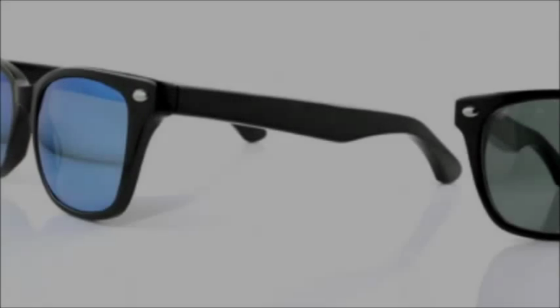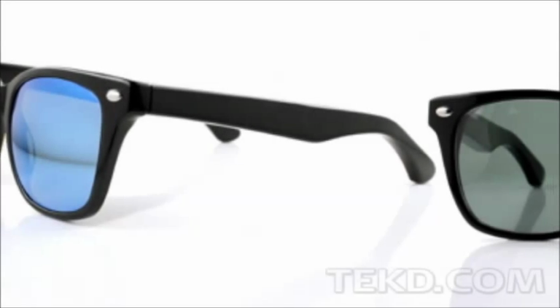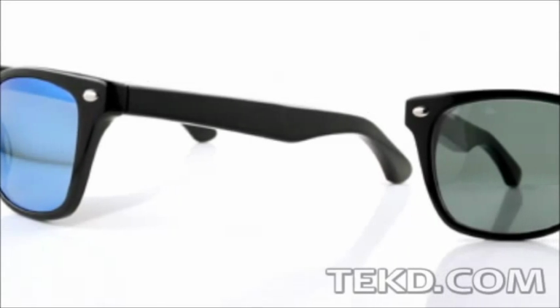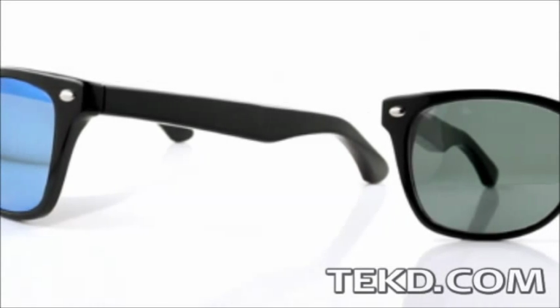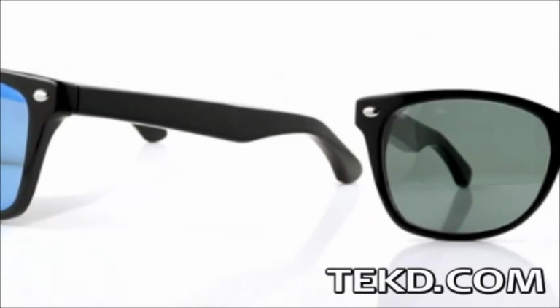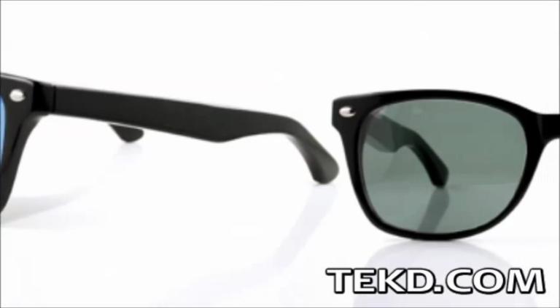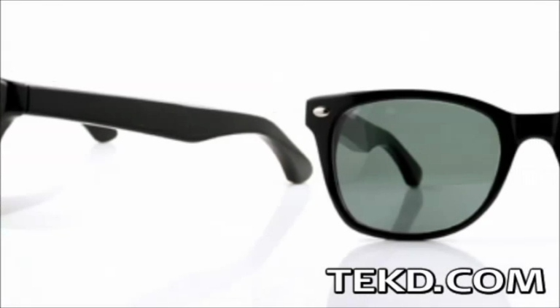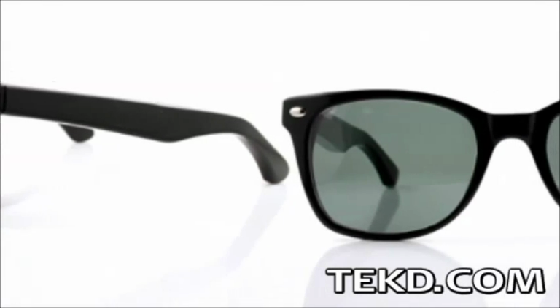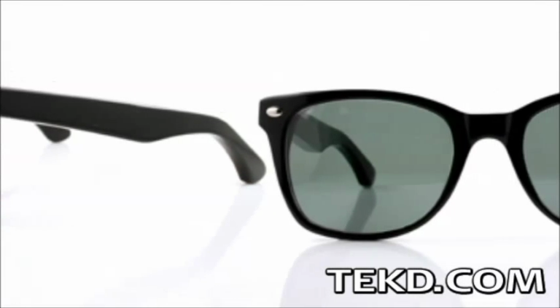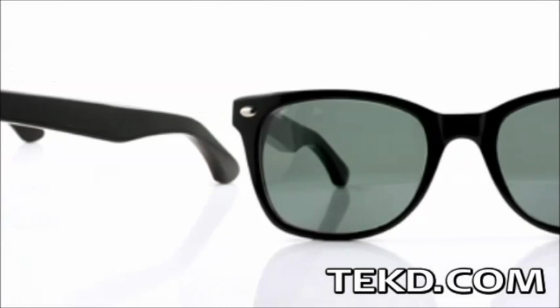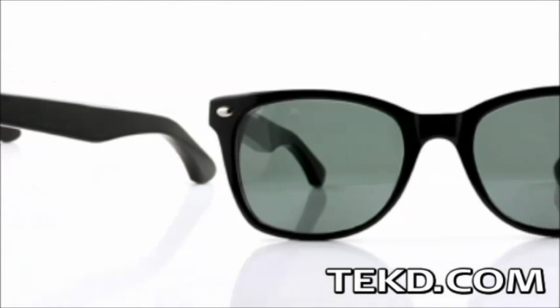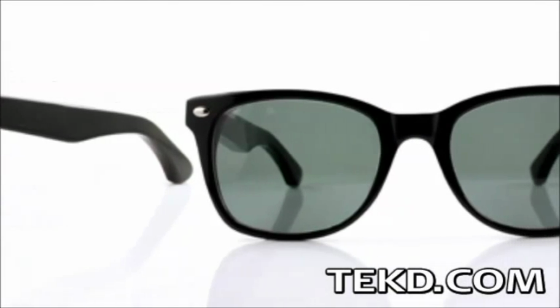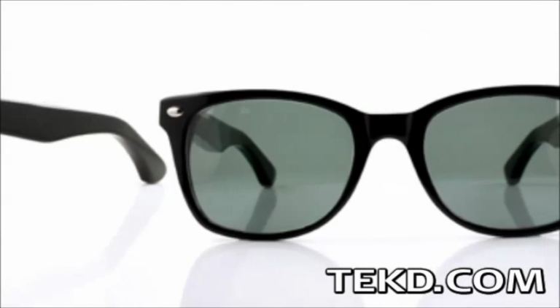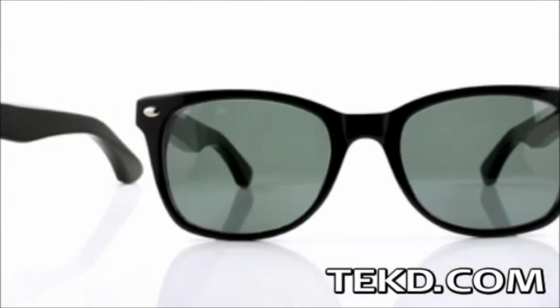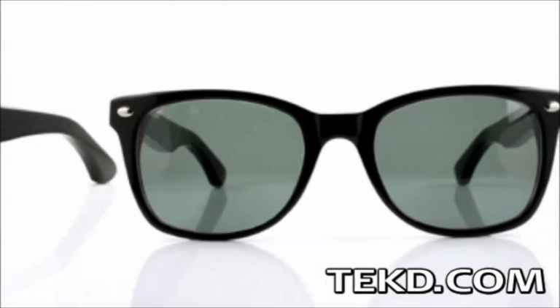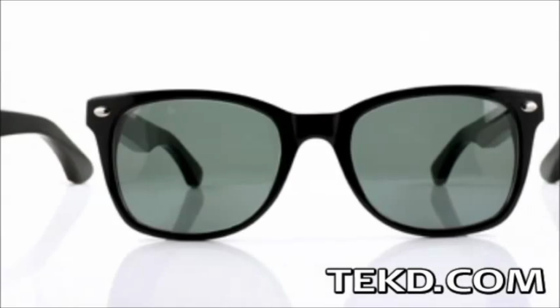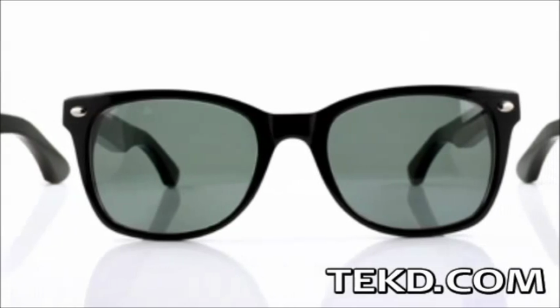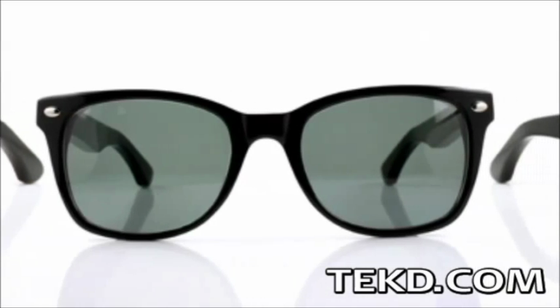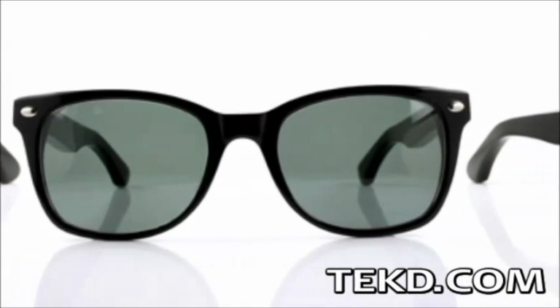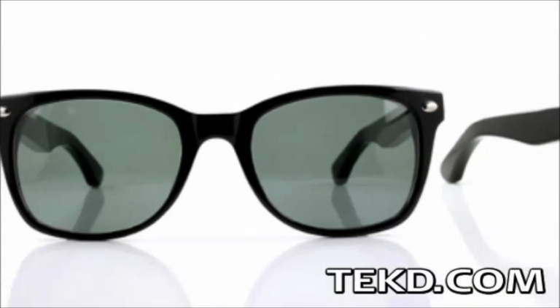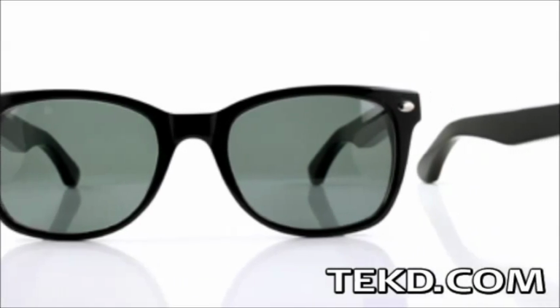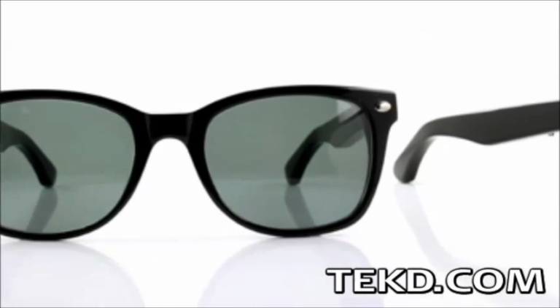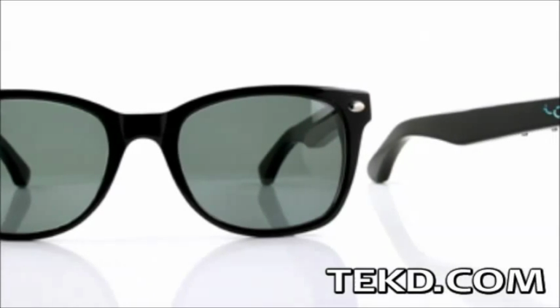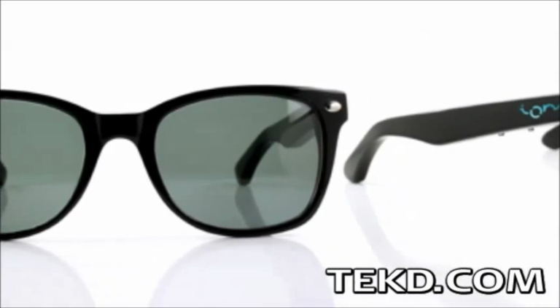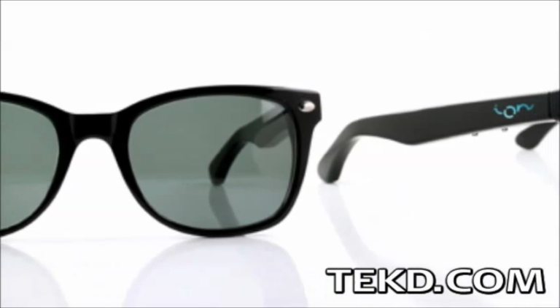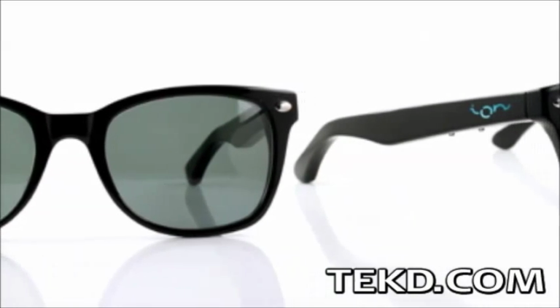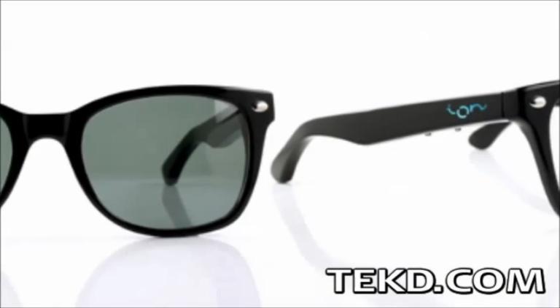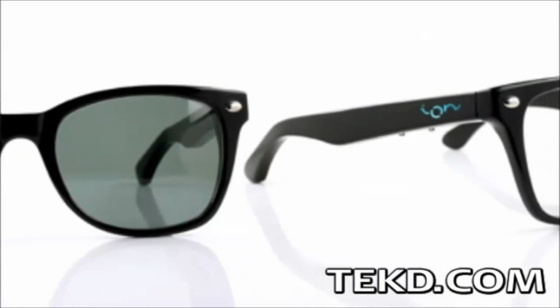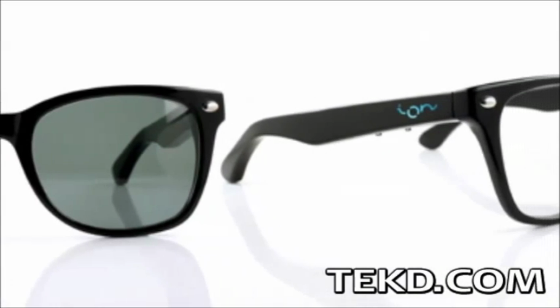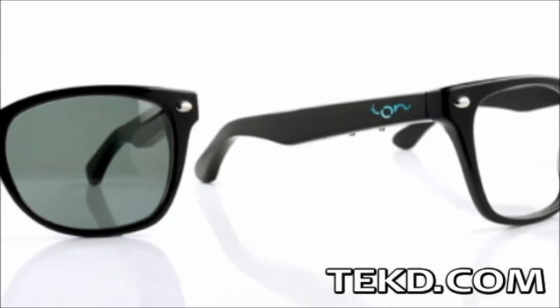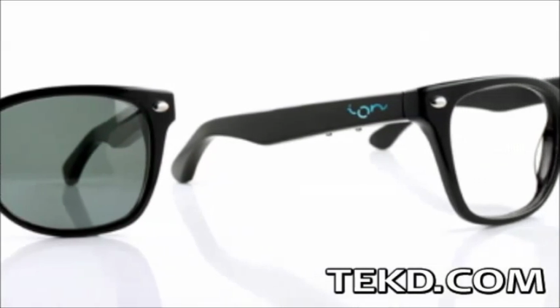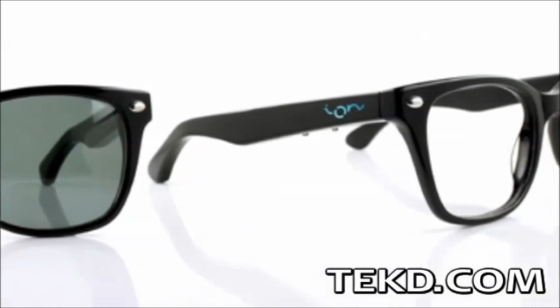If glasses make you look smarter, just imagine how you will look wearing smart glasses. Ion Glasses gives the wearer fashionable, geek-chic interaction with their mobile devices.